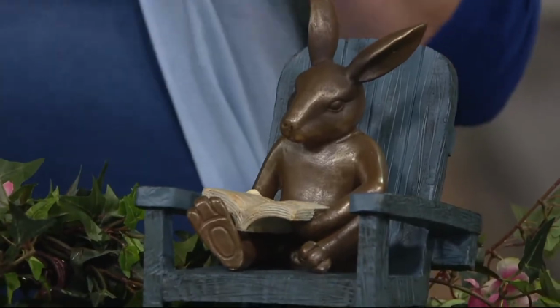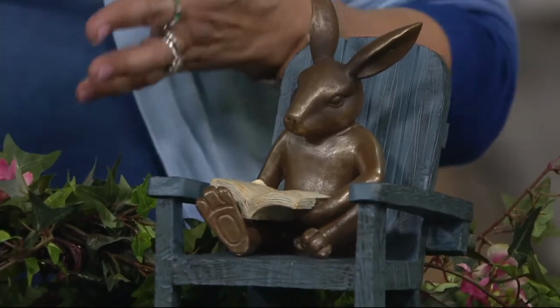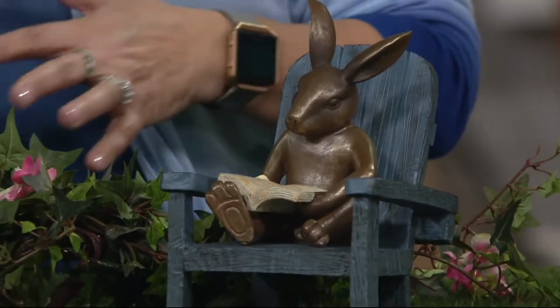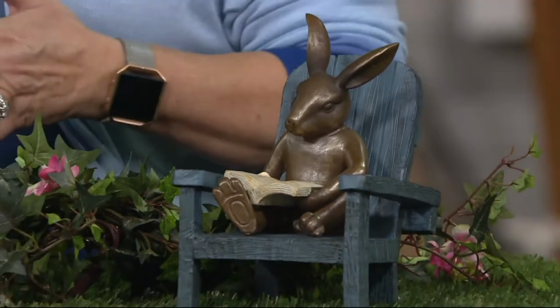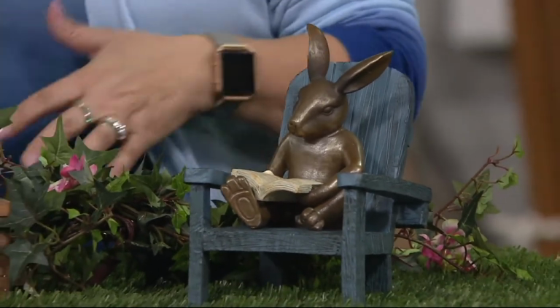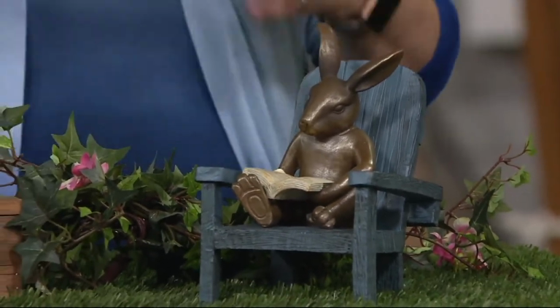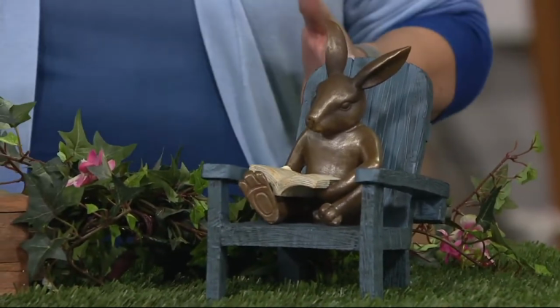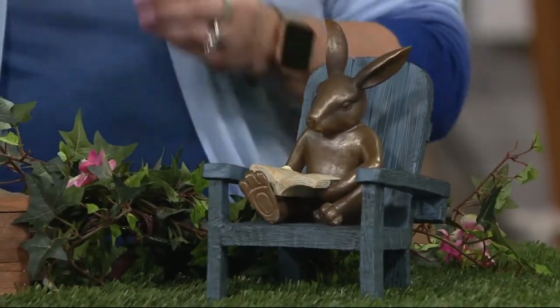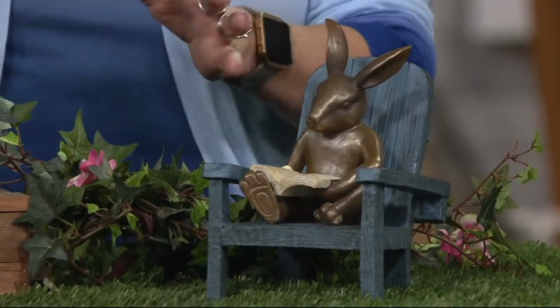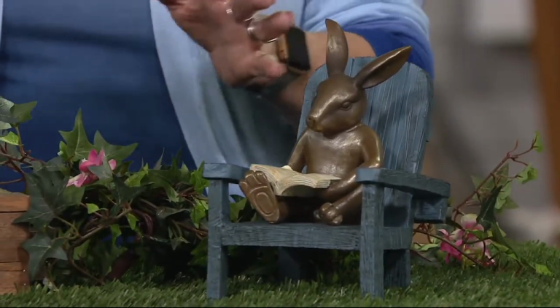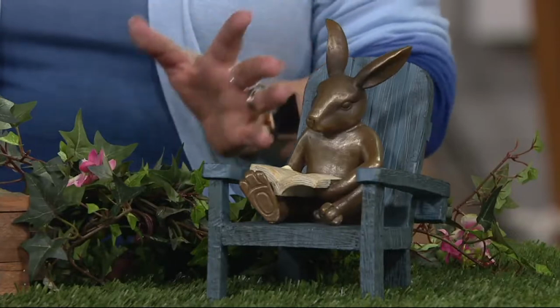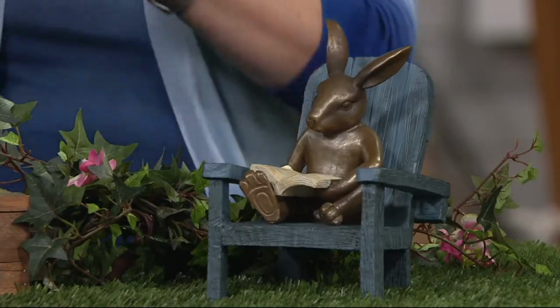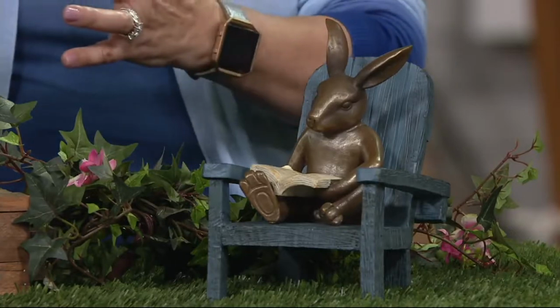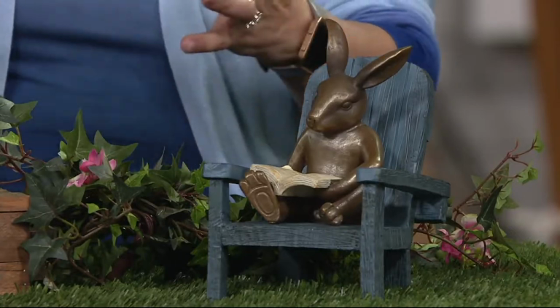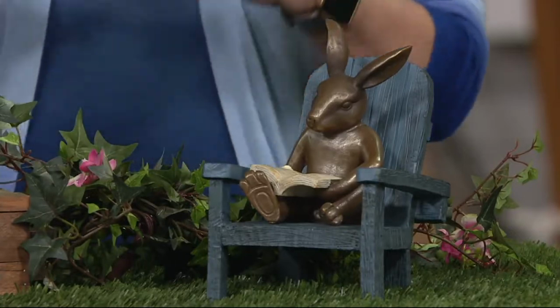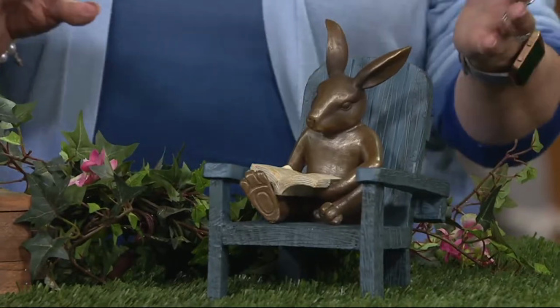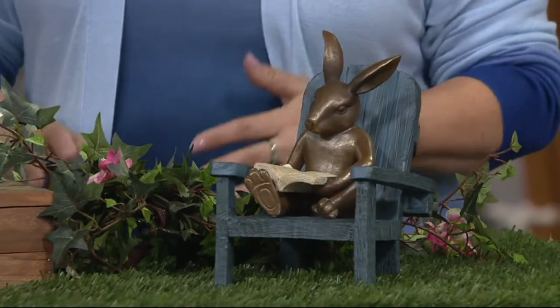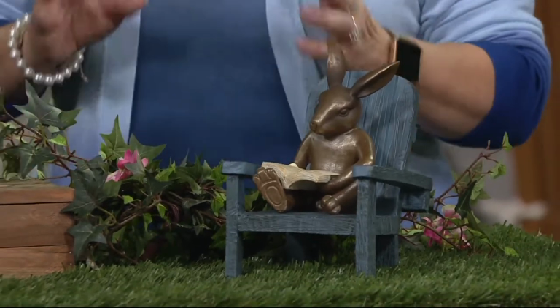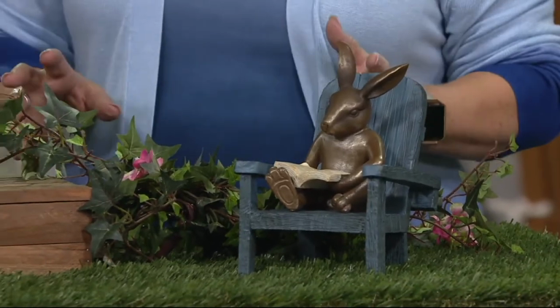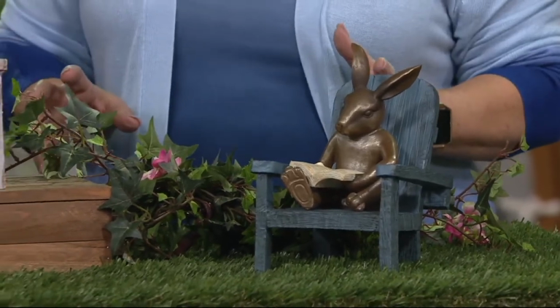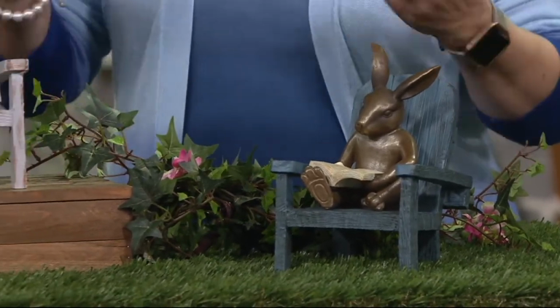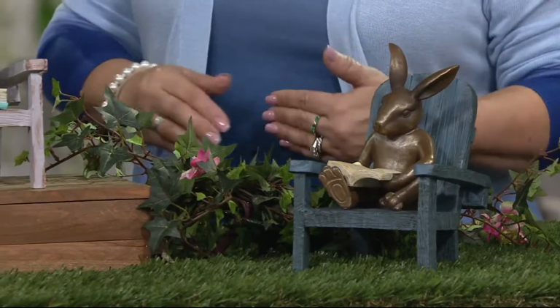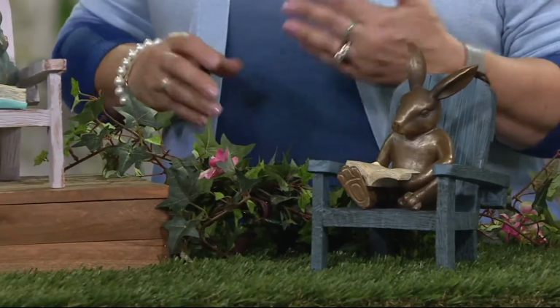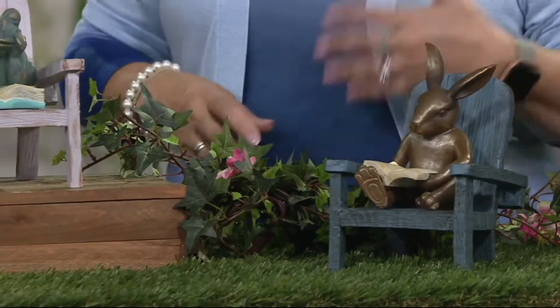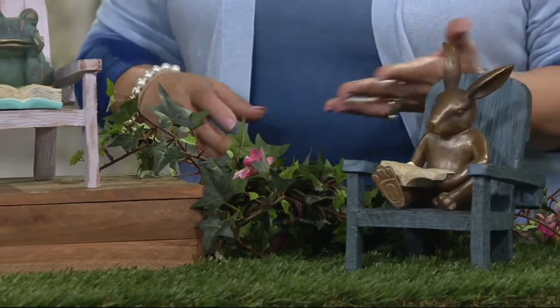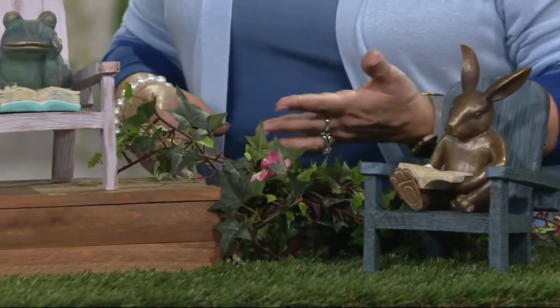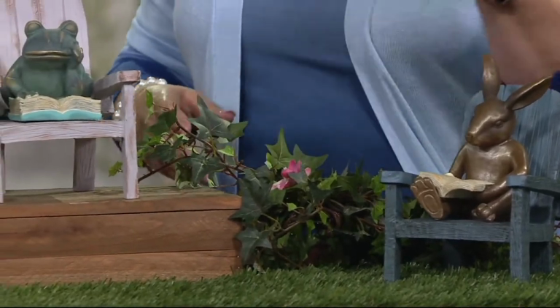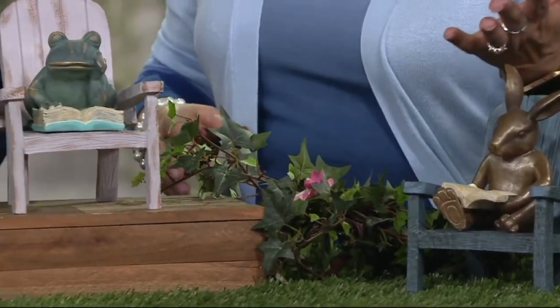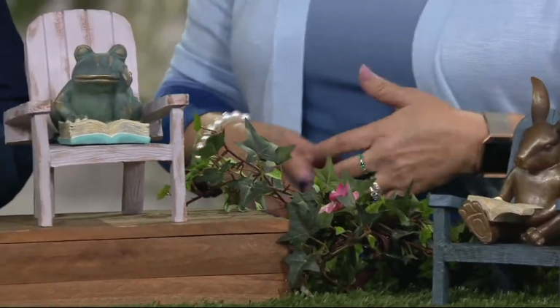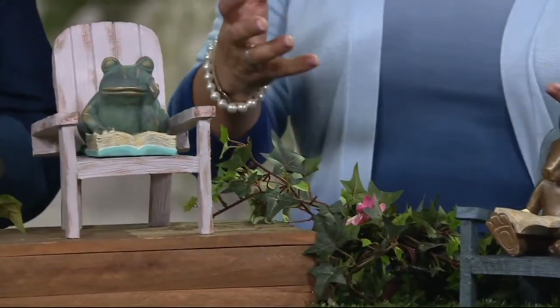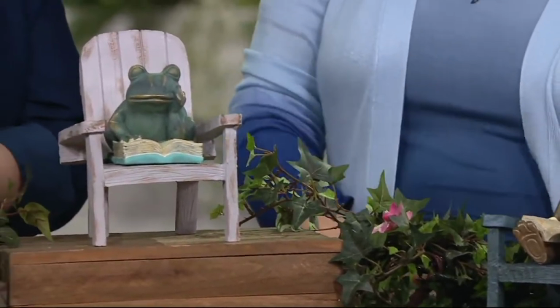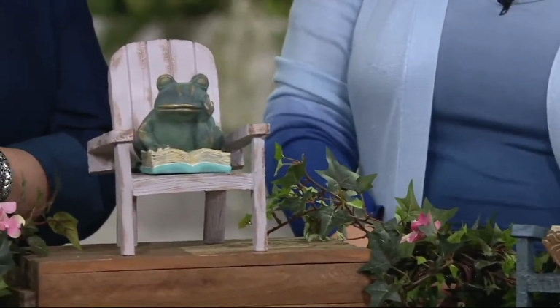Any one of them is just beautifully done in resin, so you can leave them outside, tuck these into your flower gardens, put them near your potted plants, wherever you would like to use them. They're perfectly fine outside. A lot of people might want to use them inside as well on their bookshelf or somewhere tucked into potted plants inside.